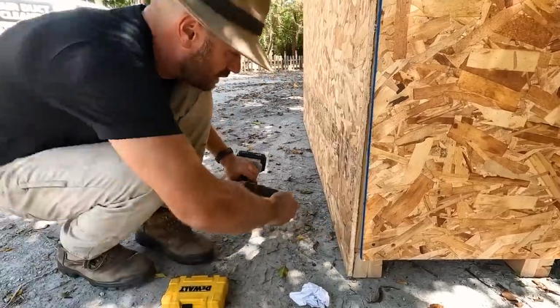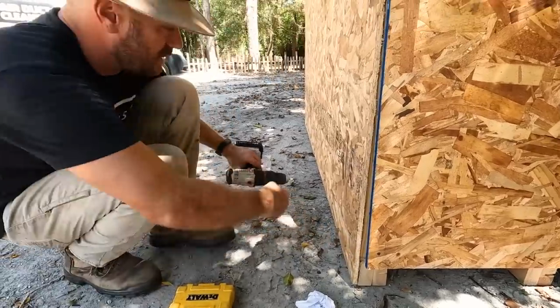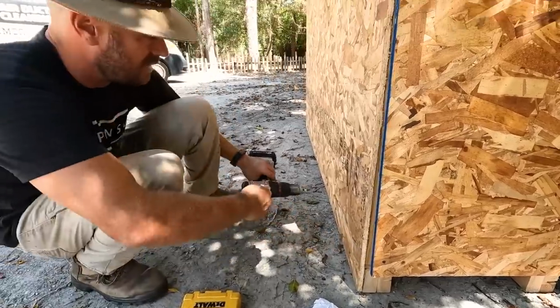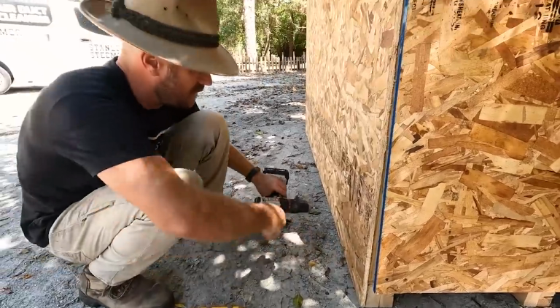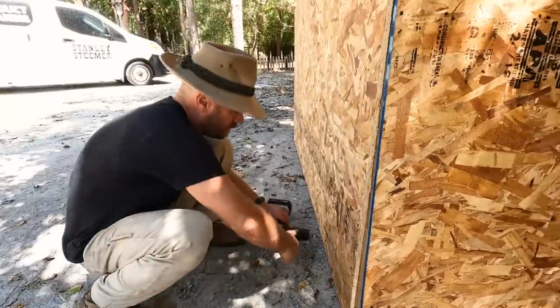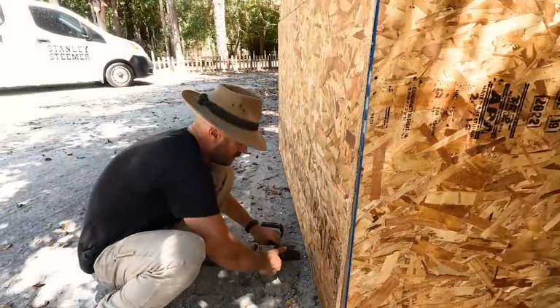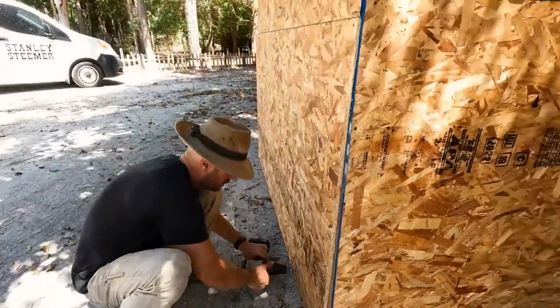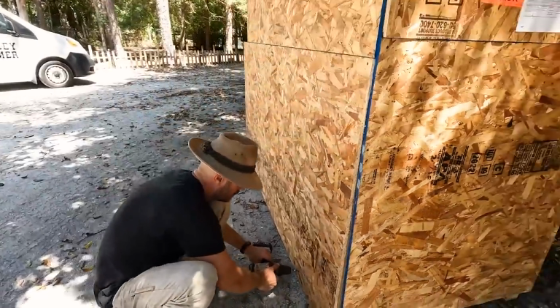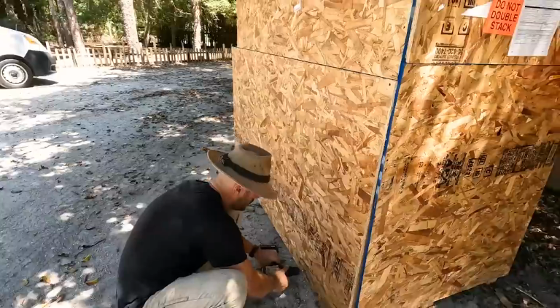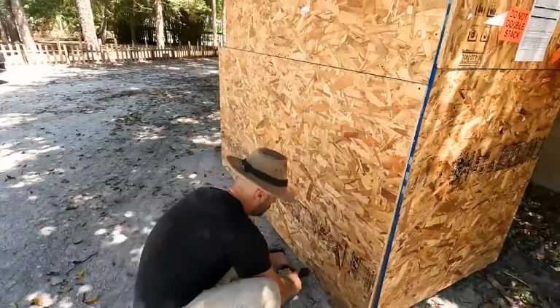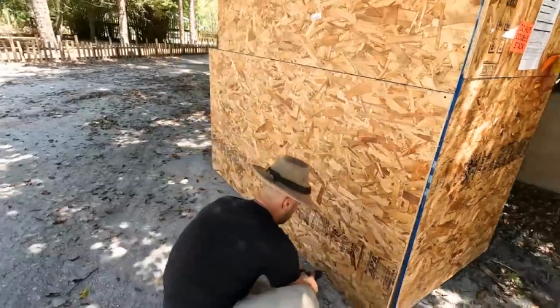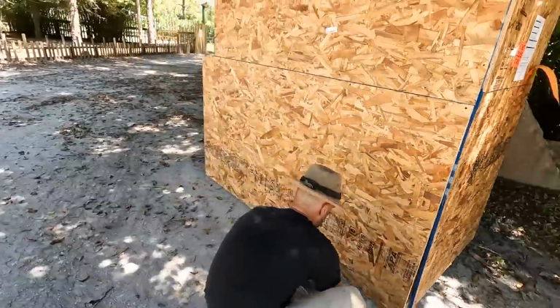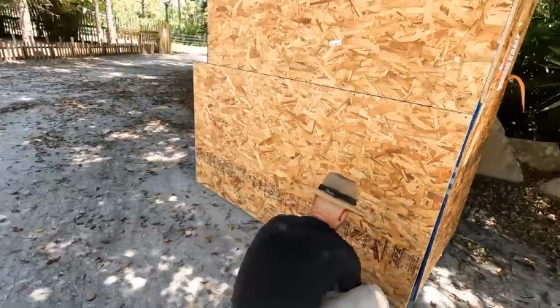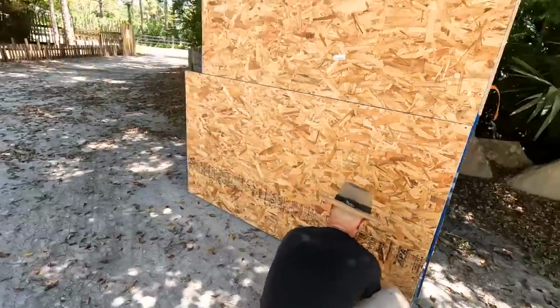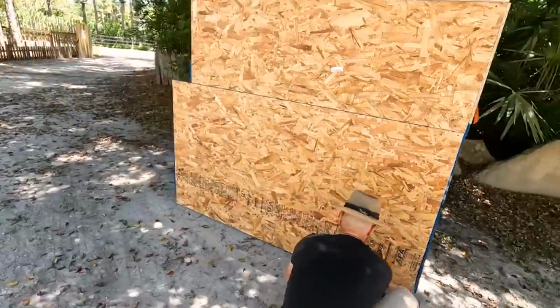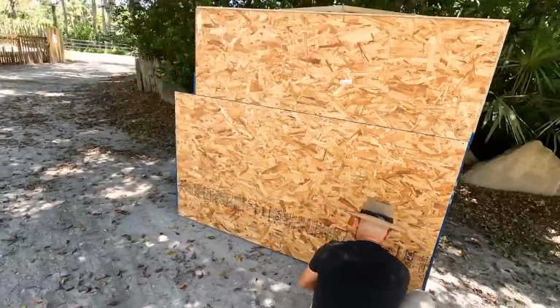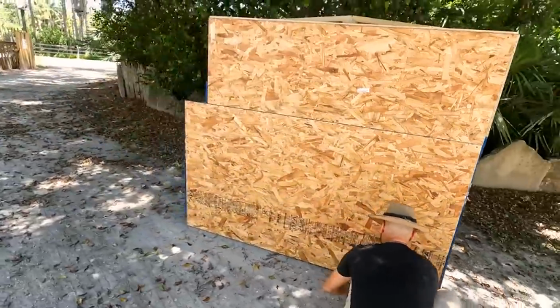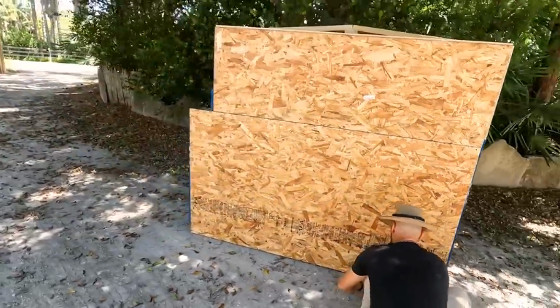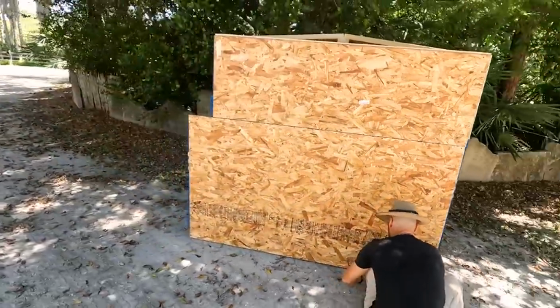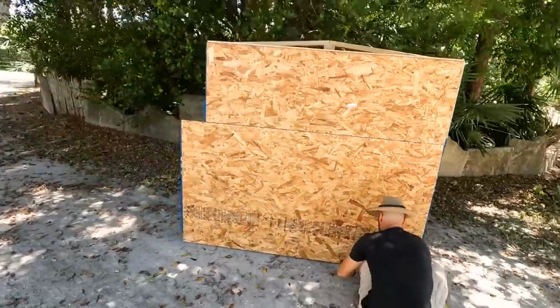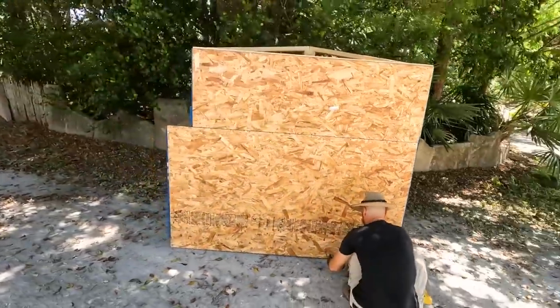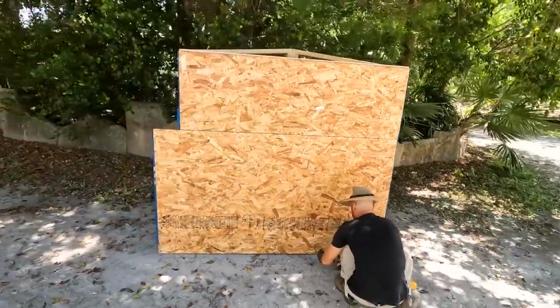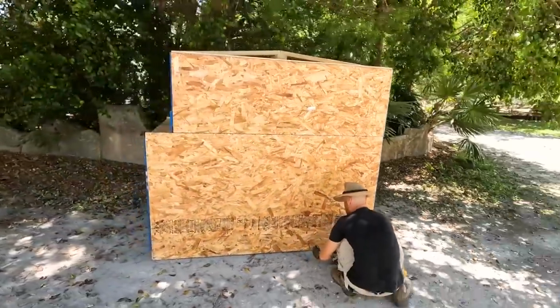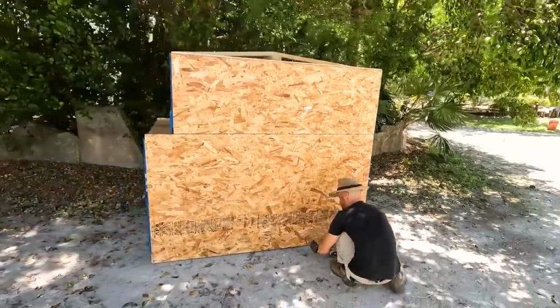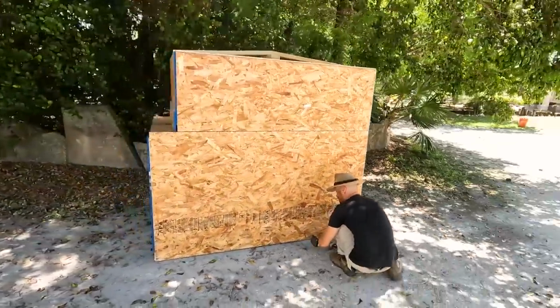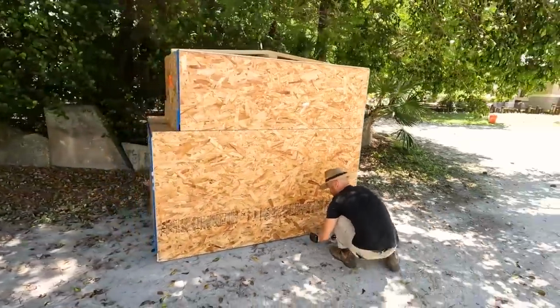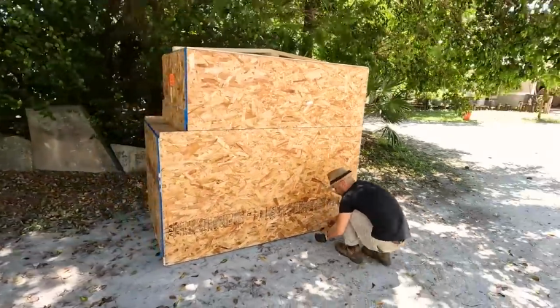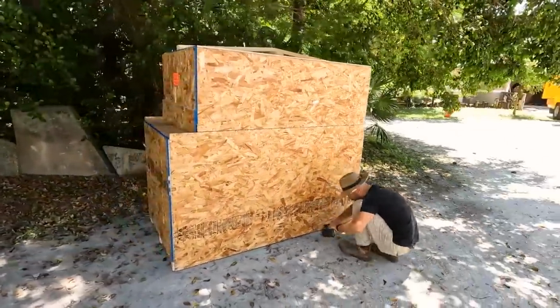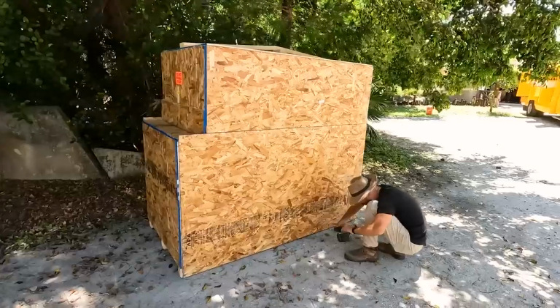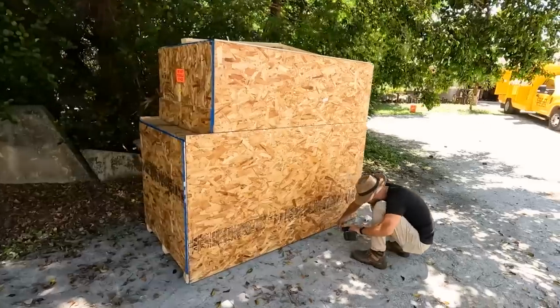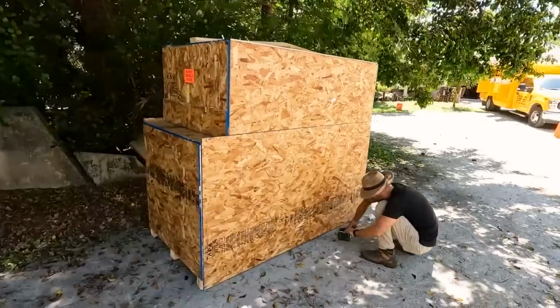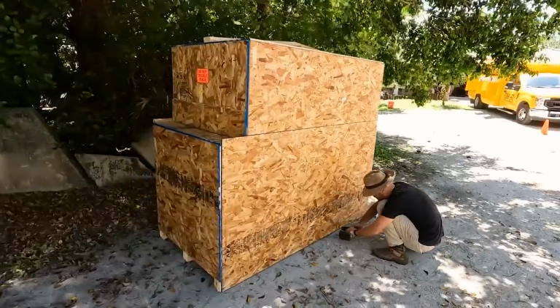Just so you guys can see — this is the size of the box that got dropped today. Yeah, that's what I mean. It's a party over here, people.